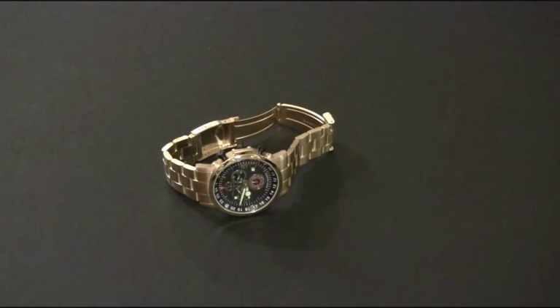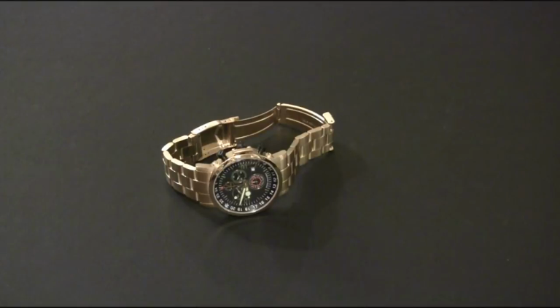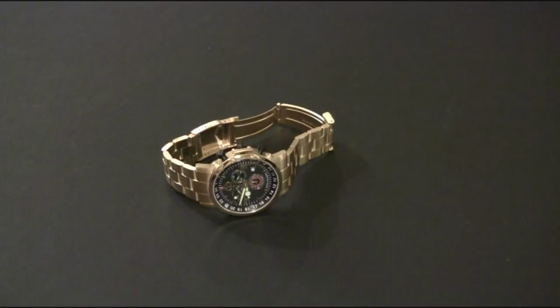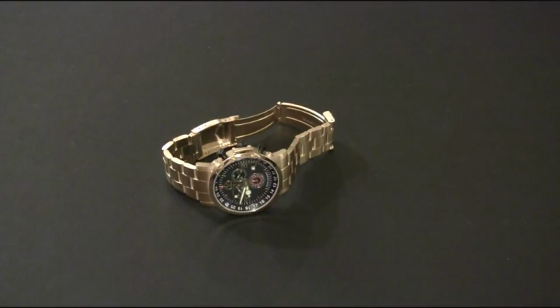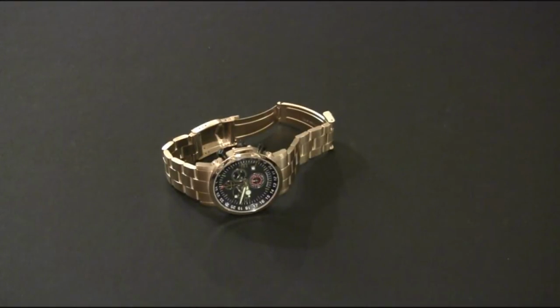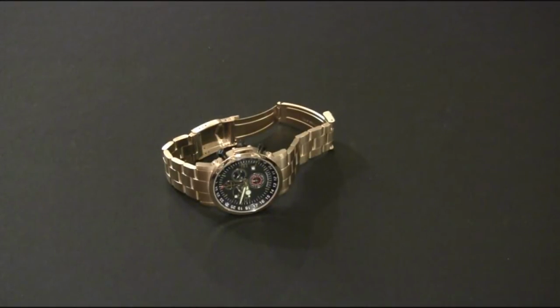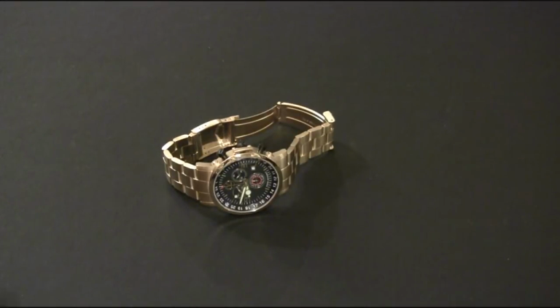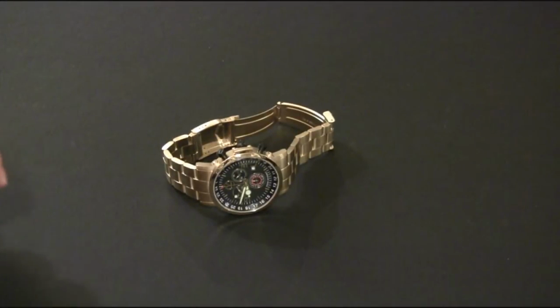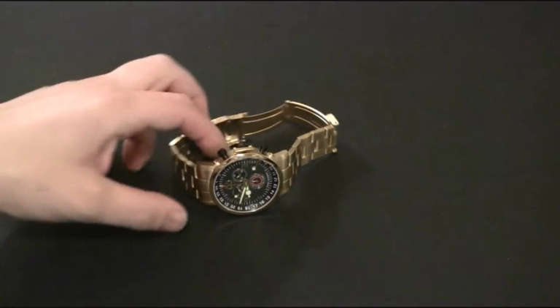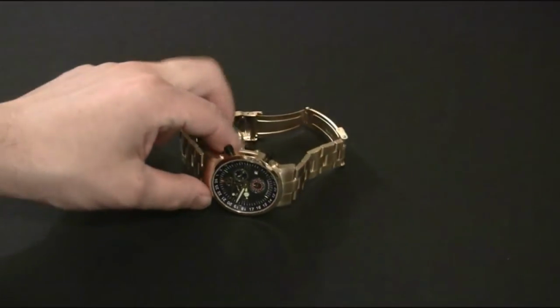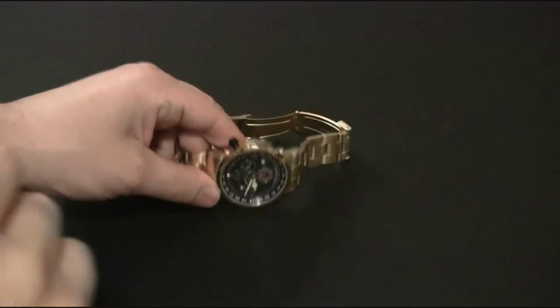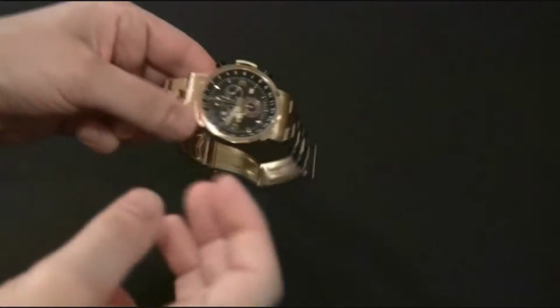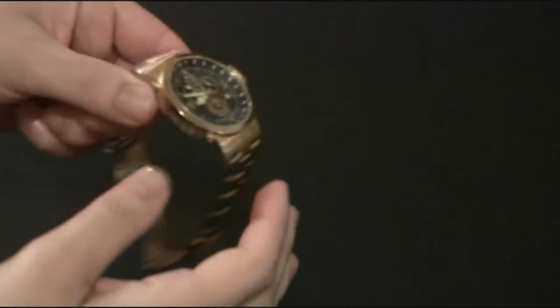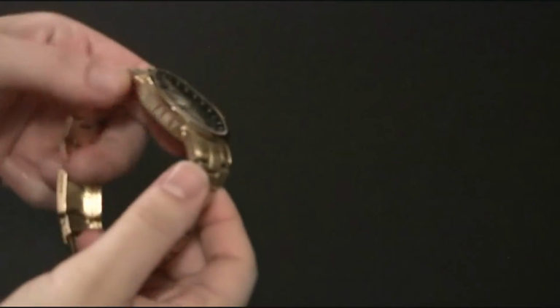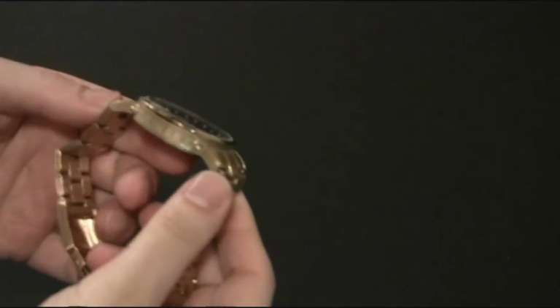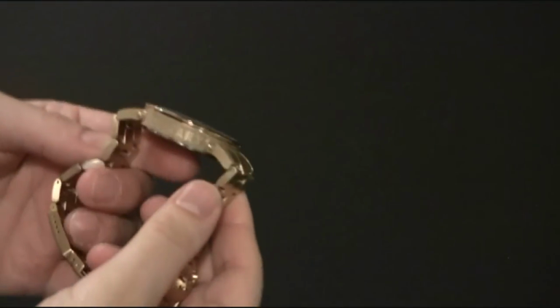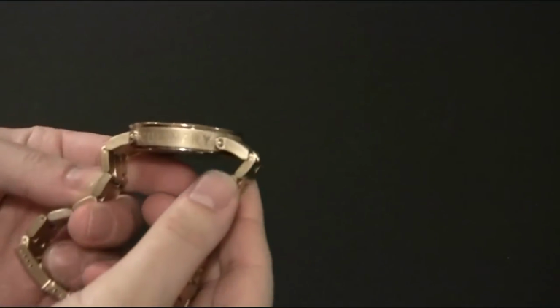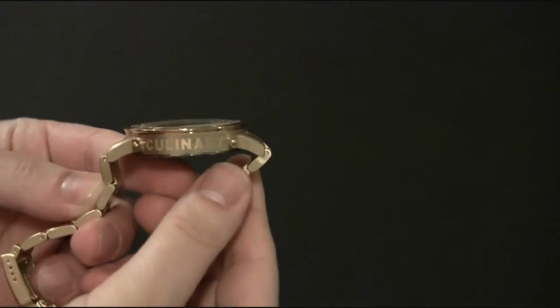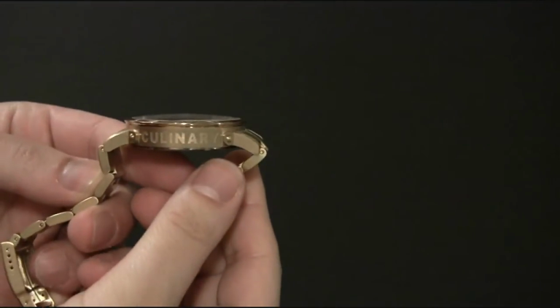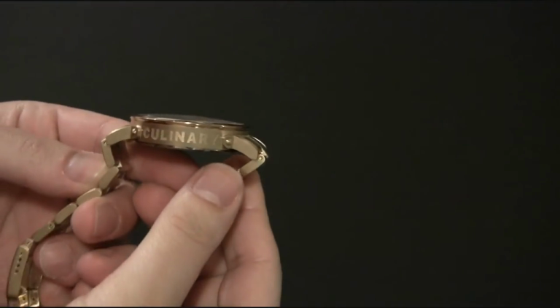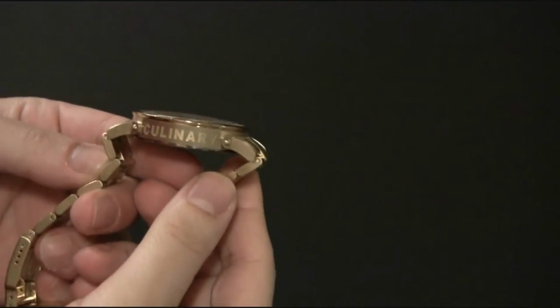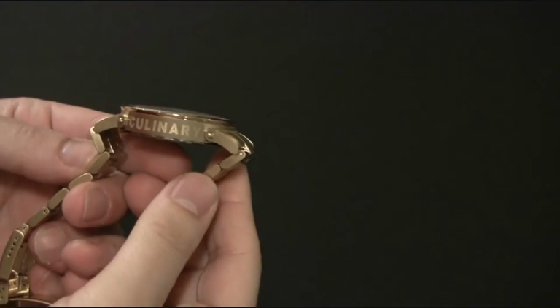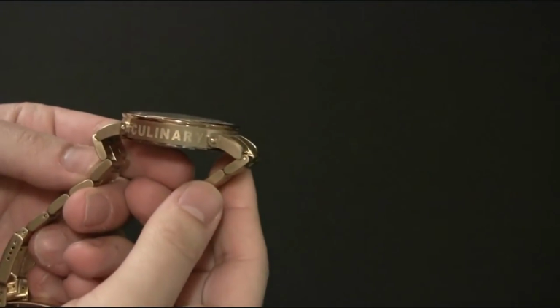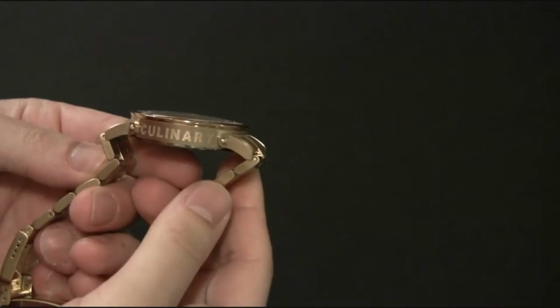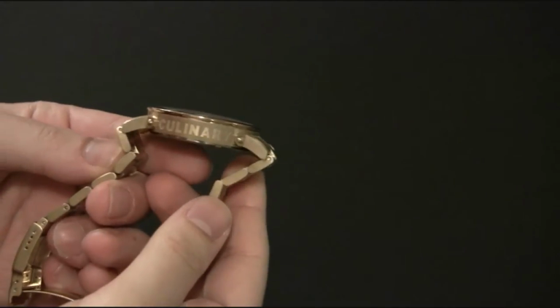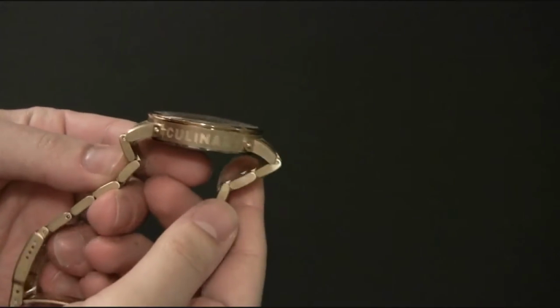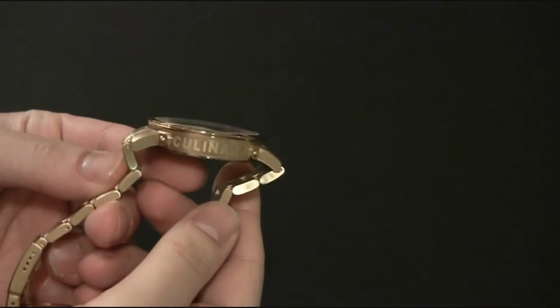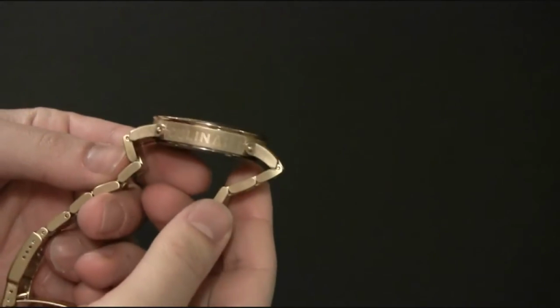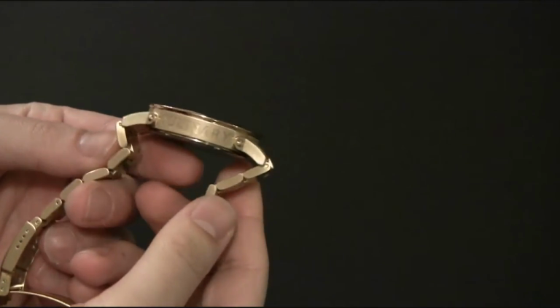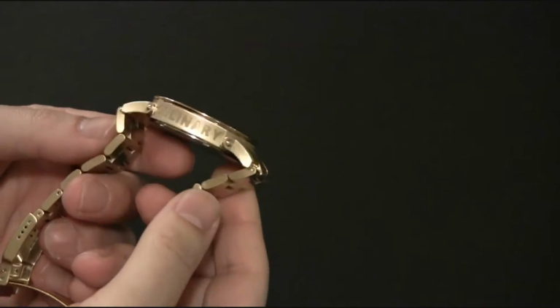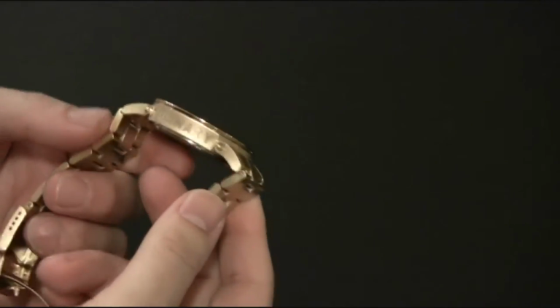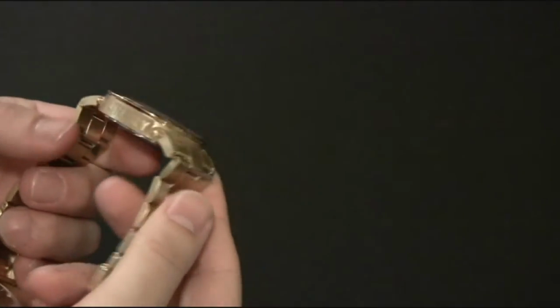Hey everyone, Ariel Adams here with ablog2read.com. This is the Morpheus Culinary Watch. This is the first watch for their company and this watch is culinary themed. That doesn't necessarily mean it's a chef's watch, but it's a watch for people who like cooking.